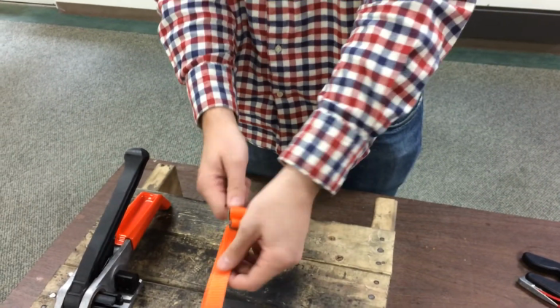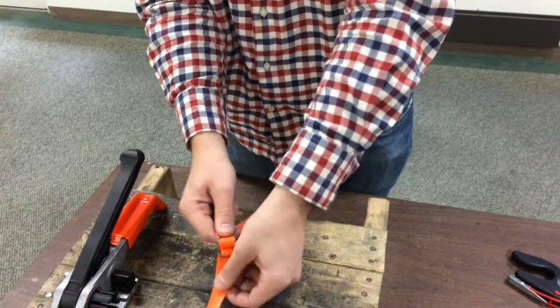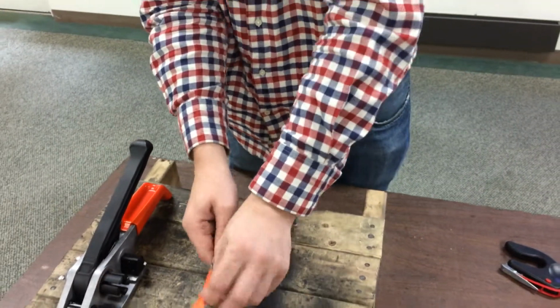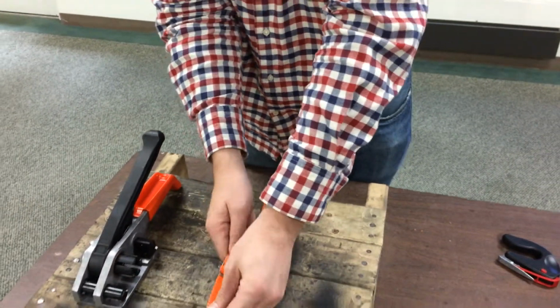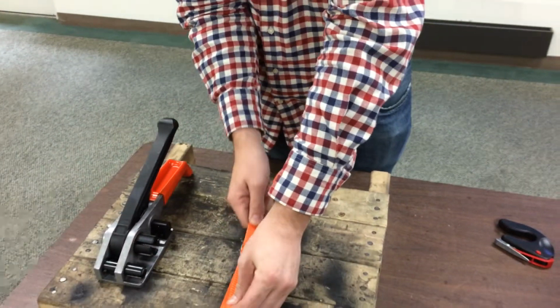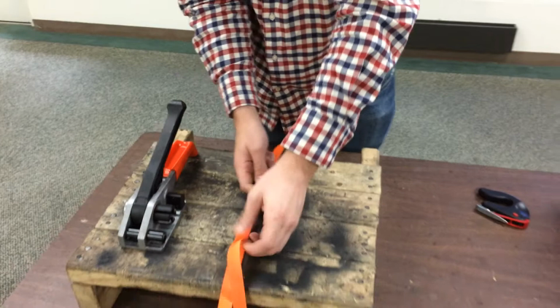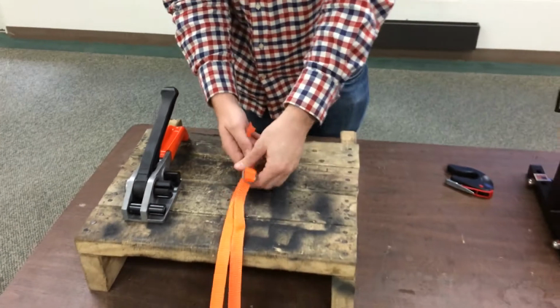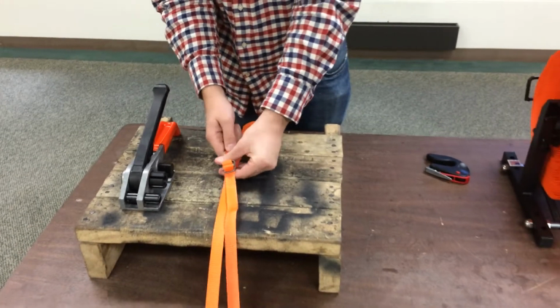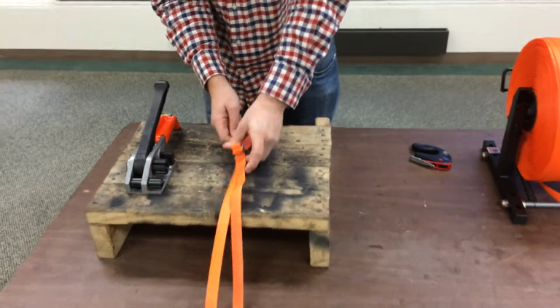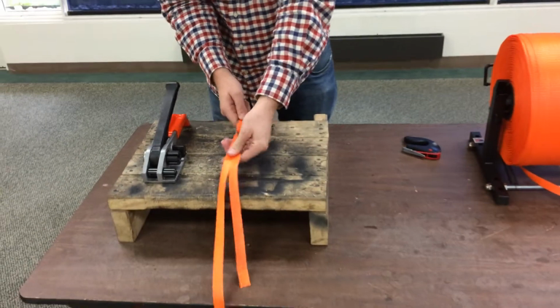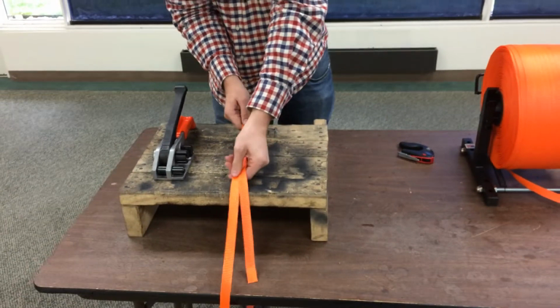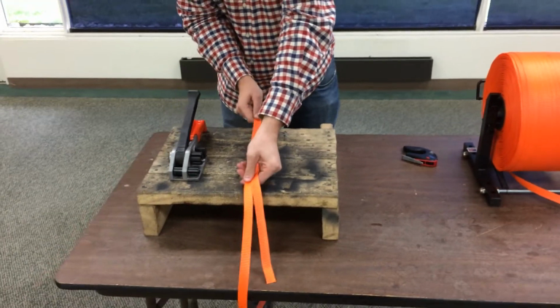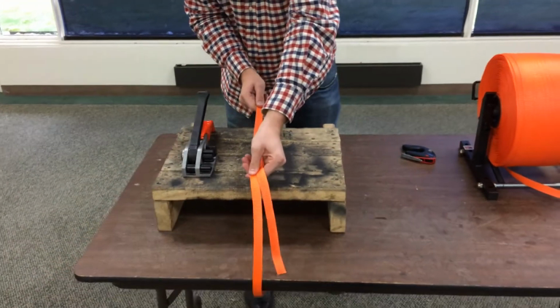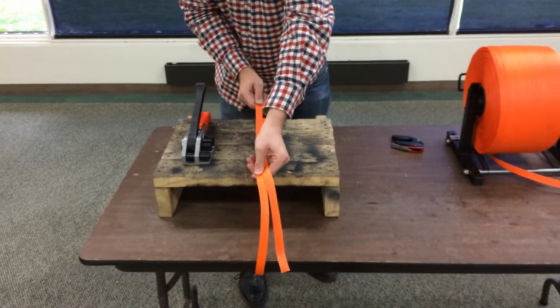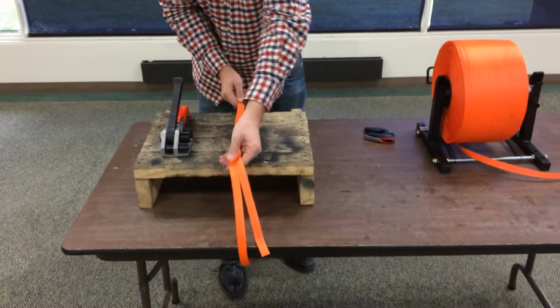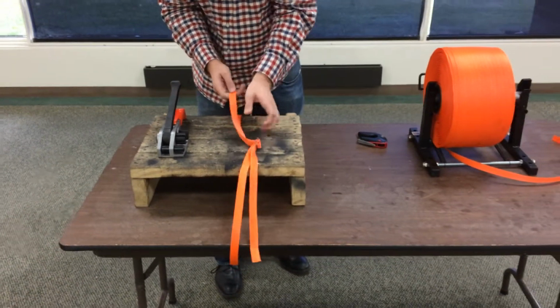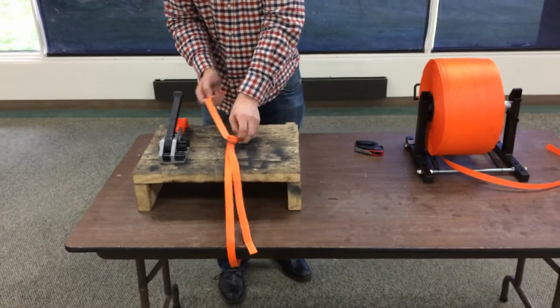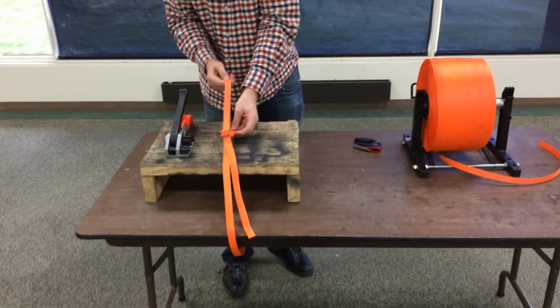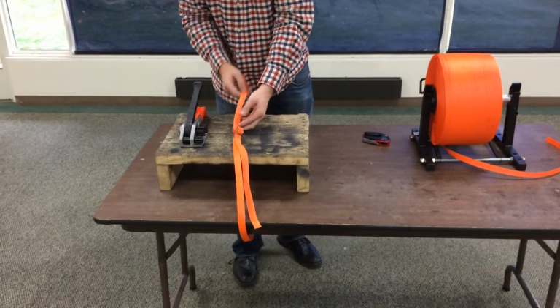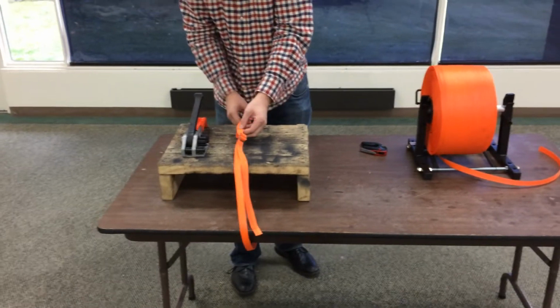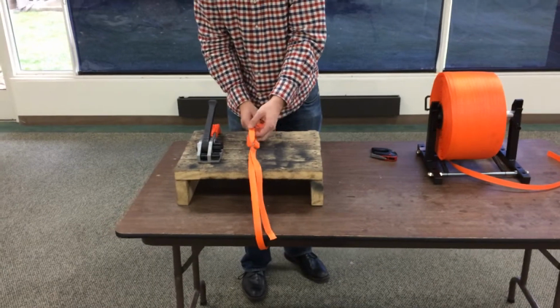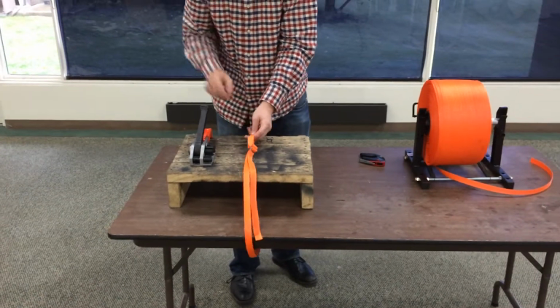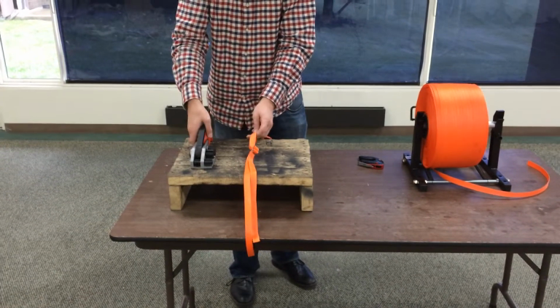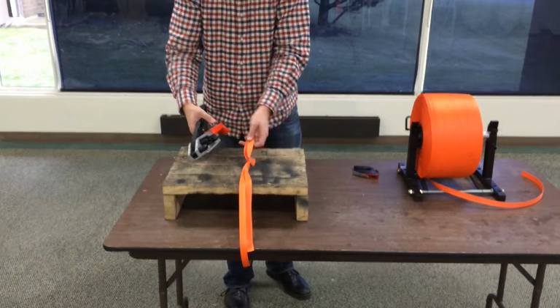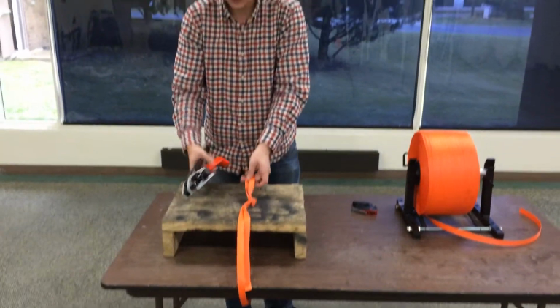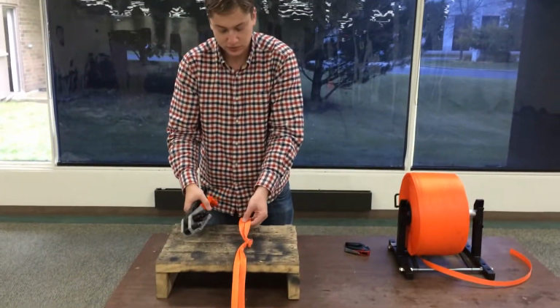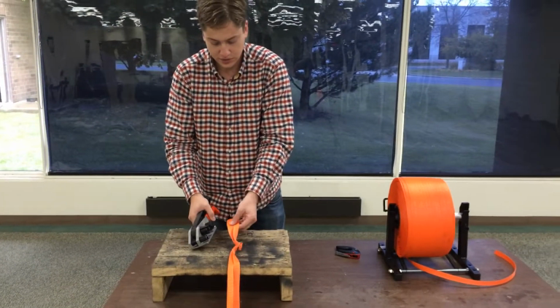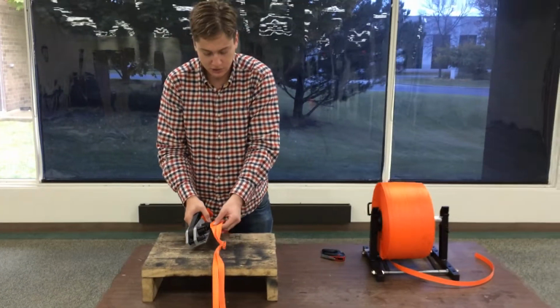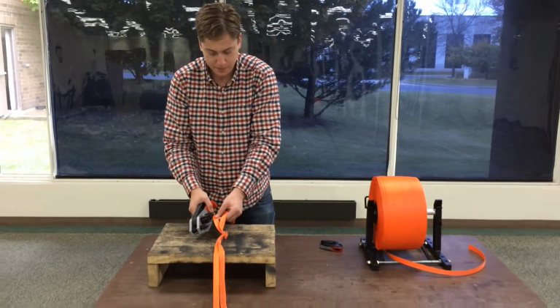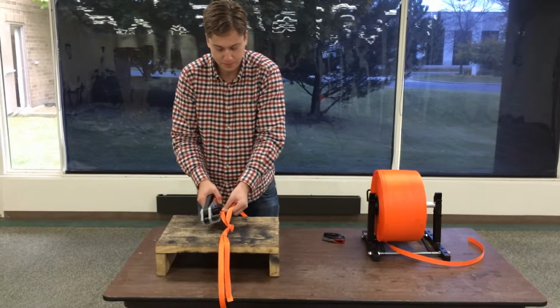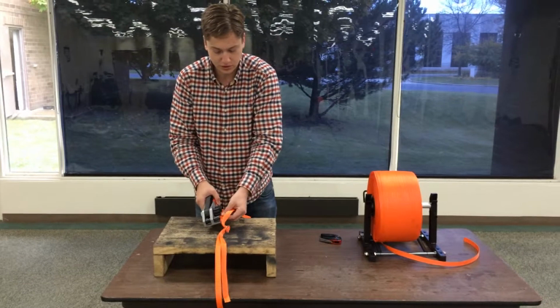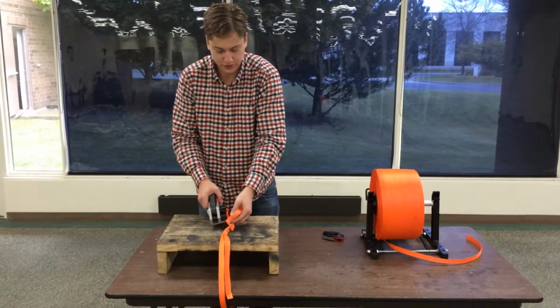Pull it tight. To get truly full tension there, you're going to use the tool. Take the bottom strap and put it under the gripper foot.